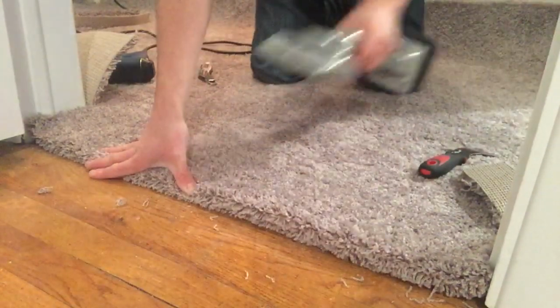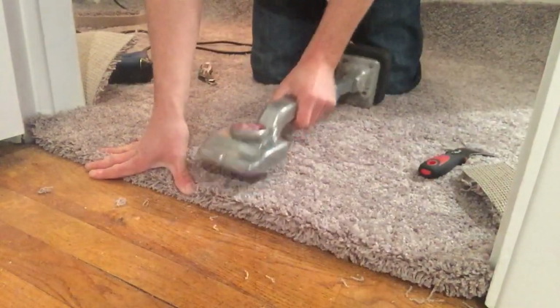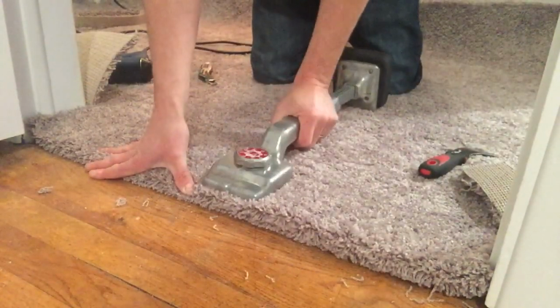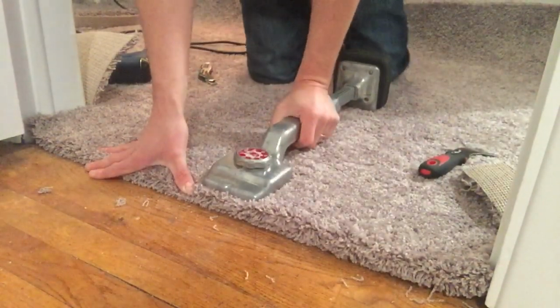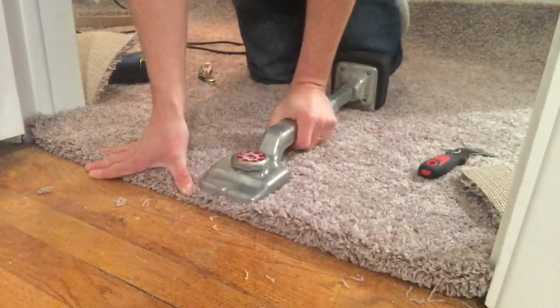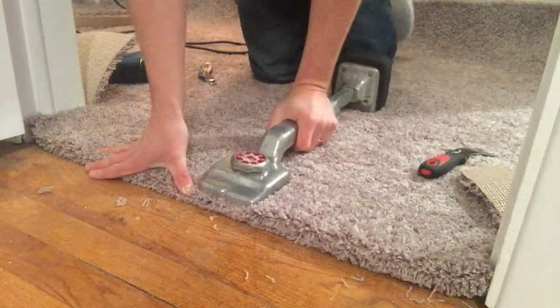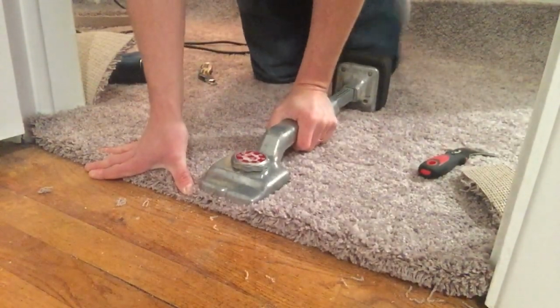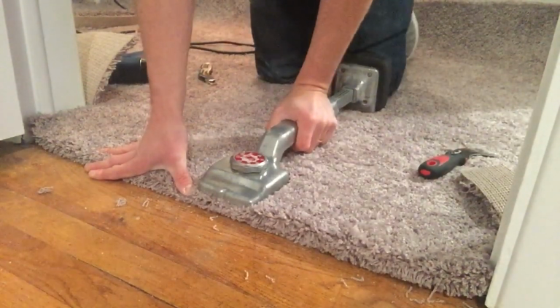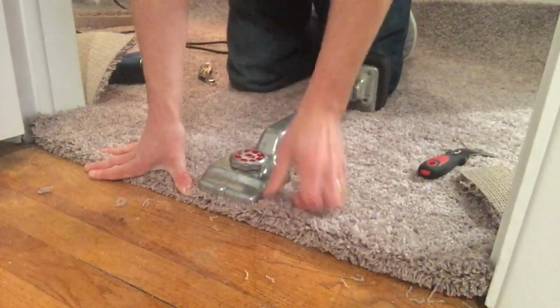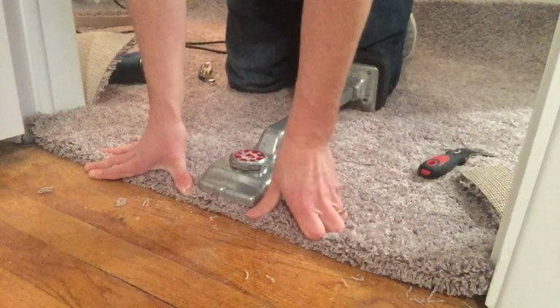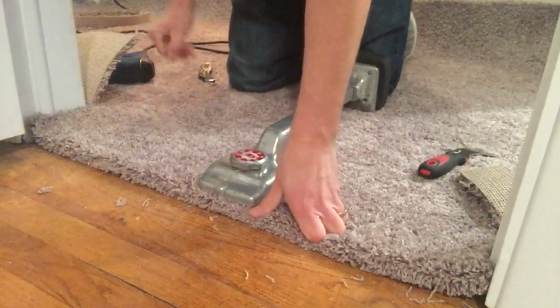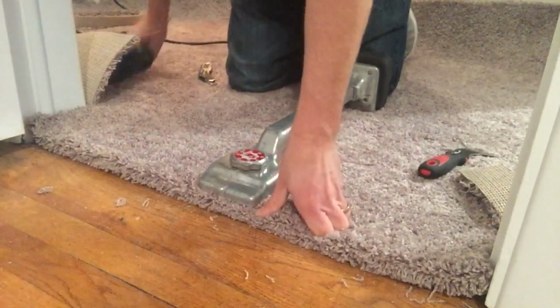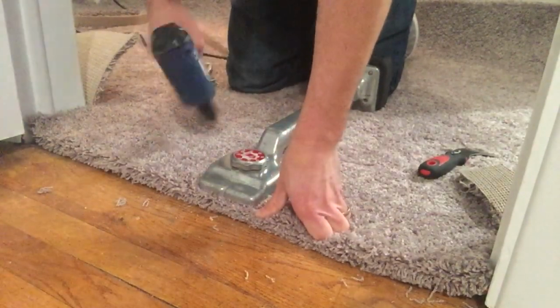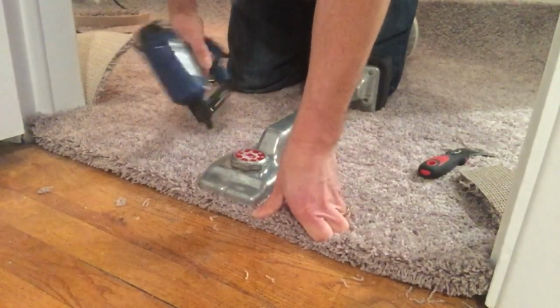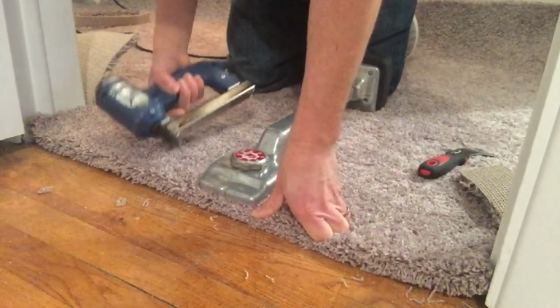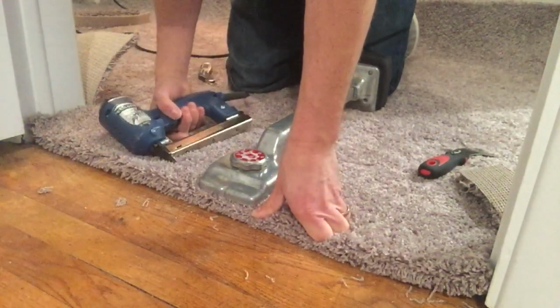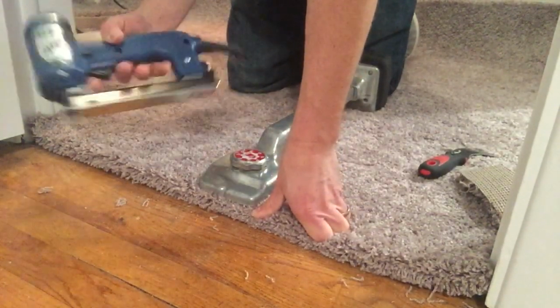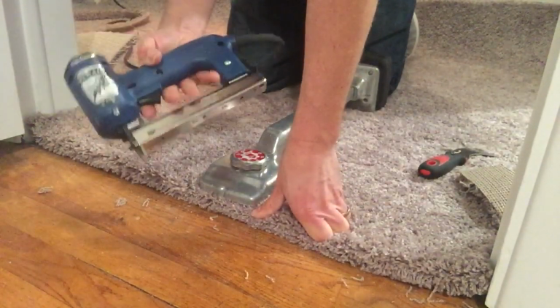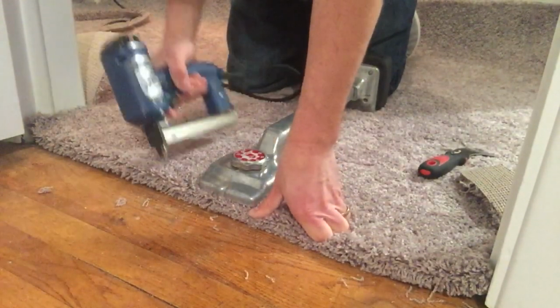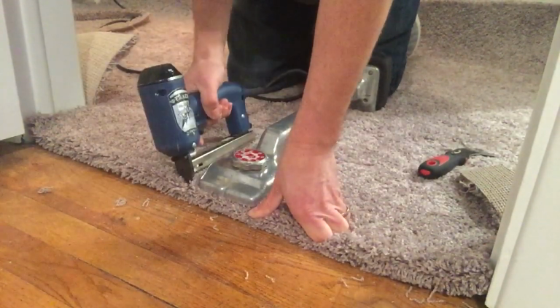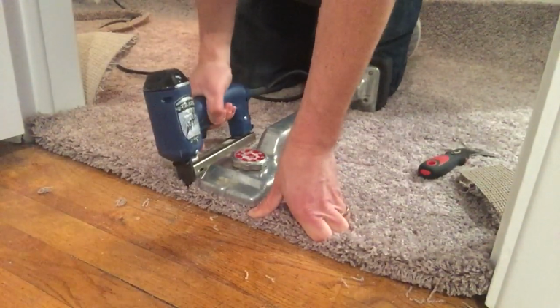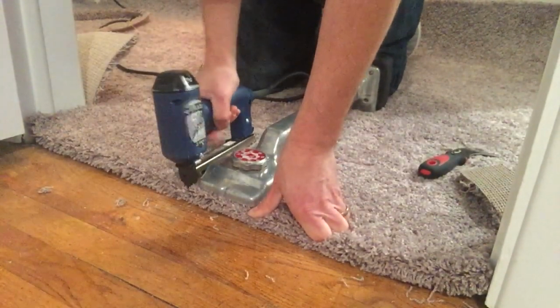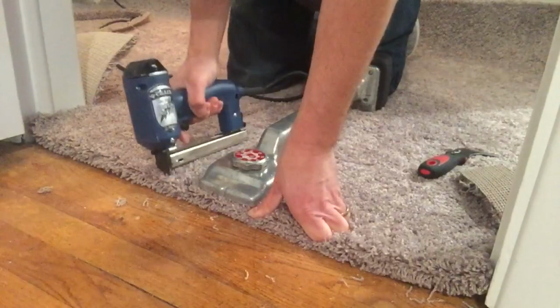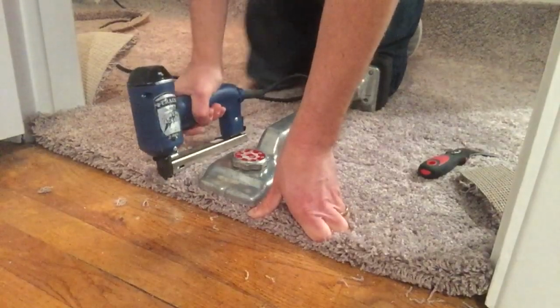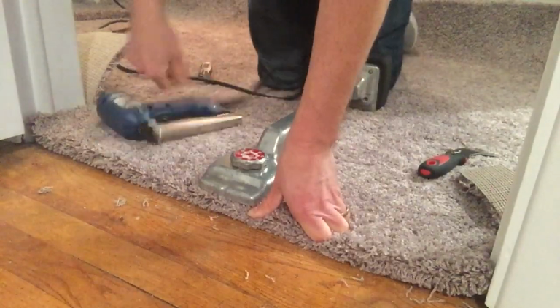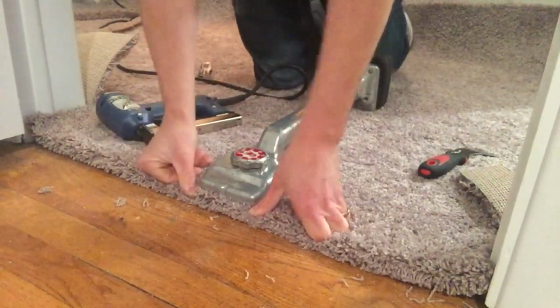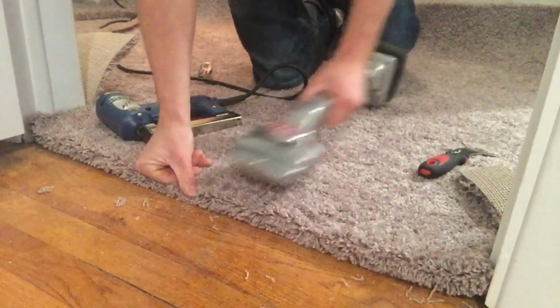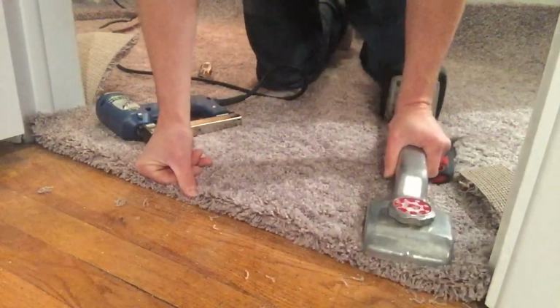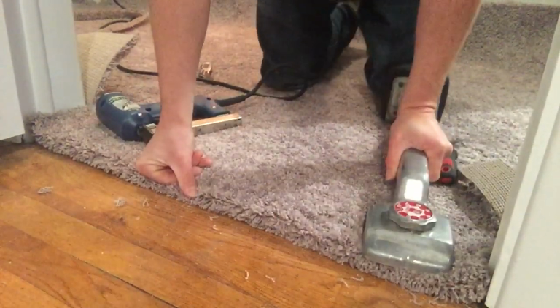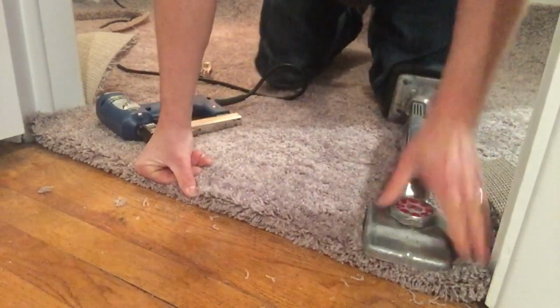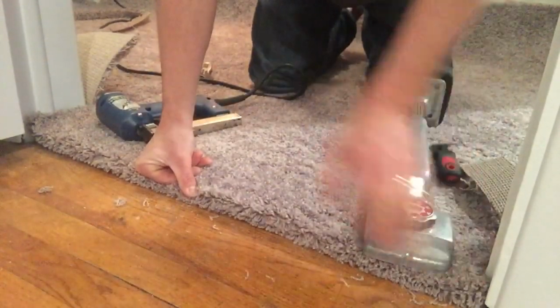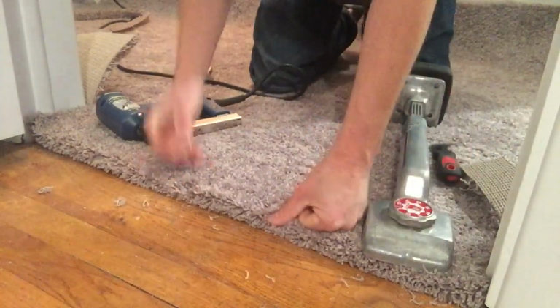I'm going to take my carpet kicker, just give it a little tap to keep any slack nice and tight, and then use my electric tacker to shoot in between the fibers and give us the finished edge.